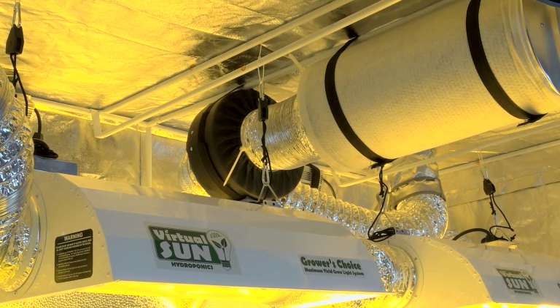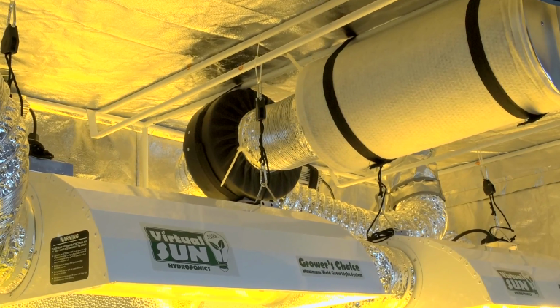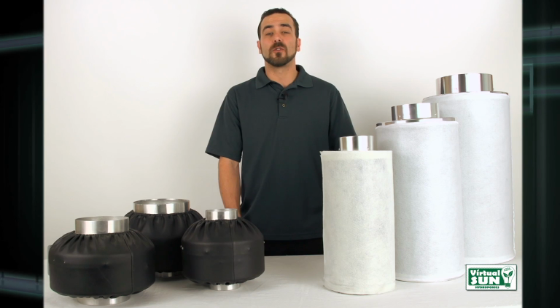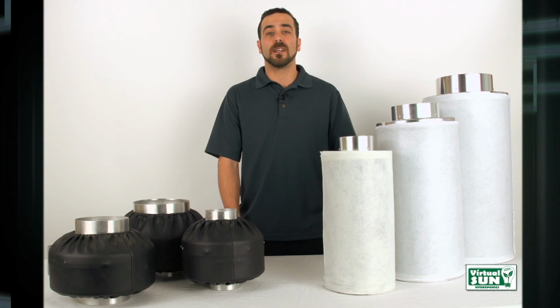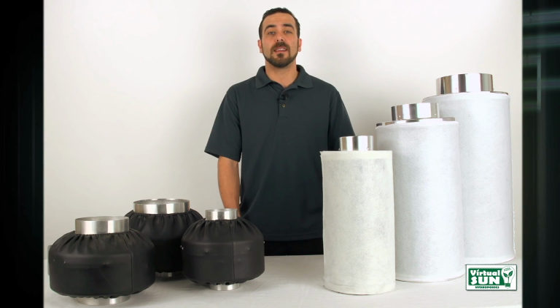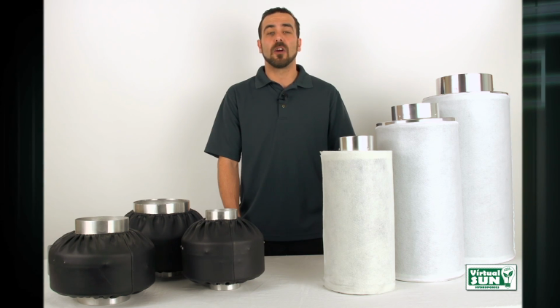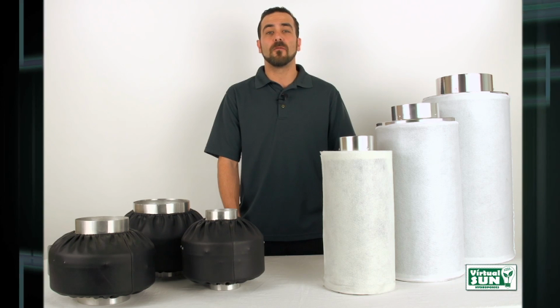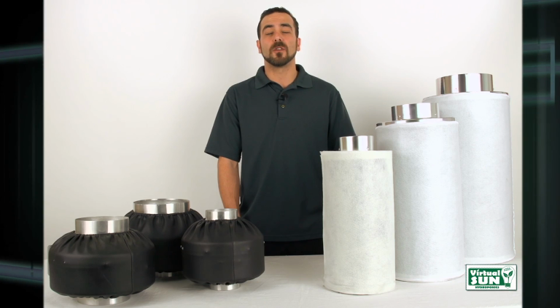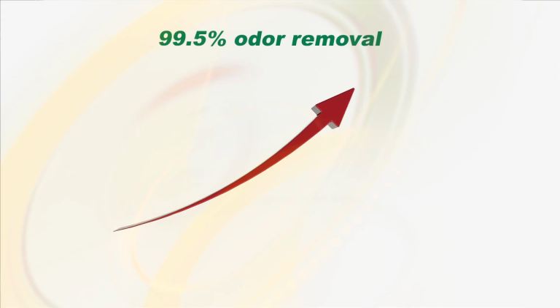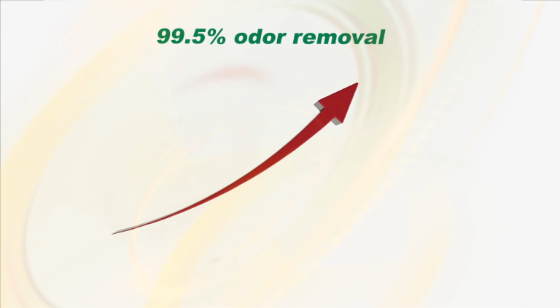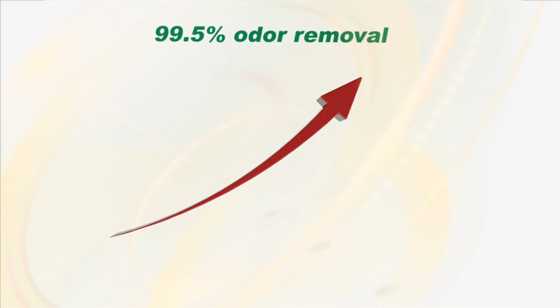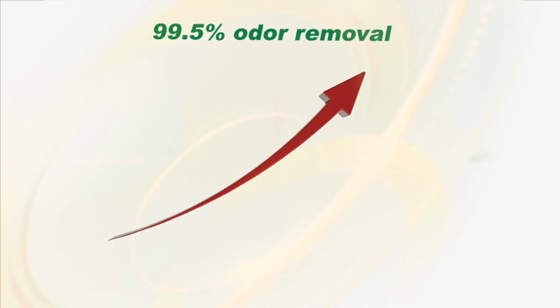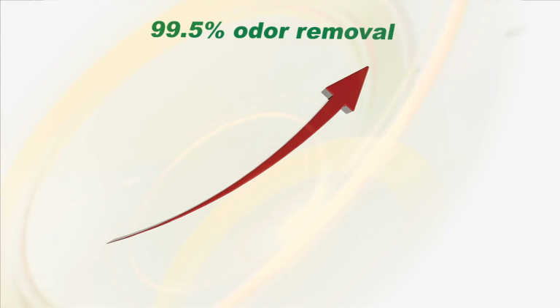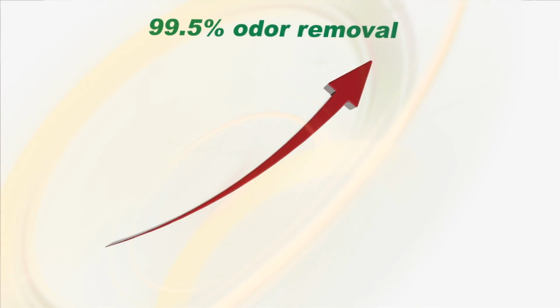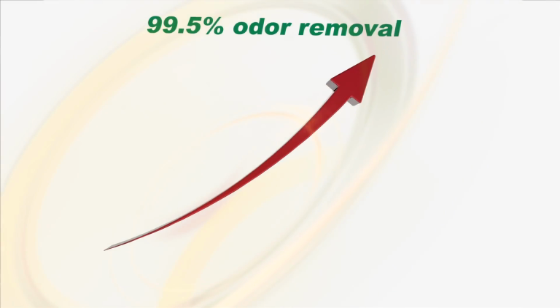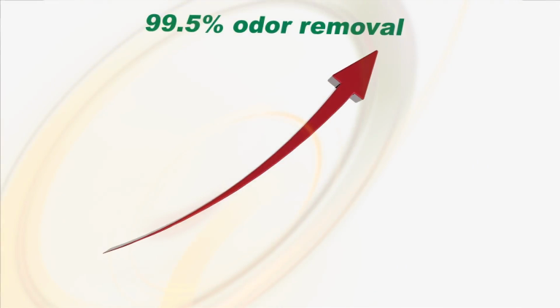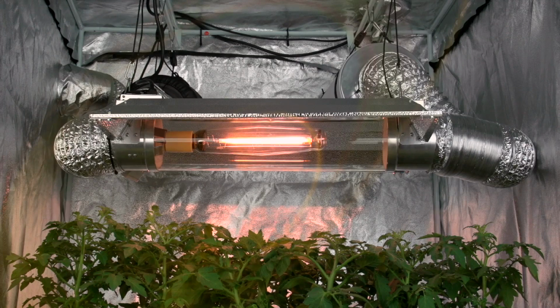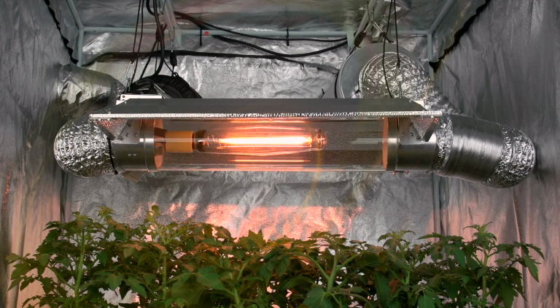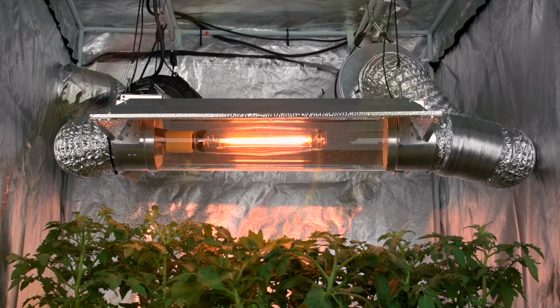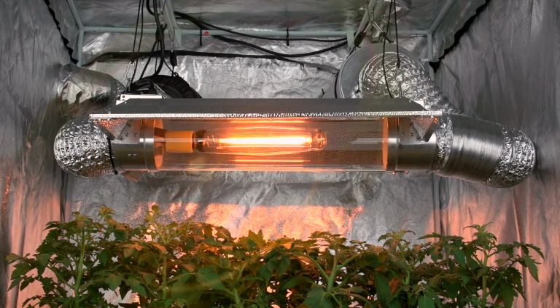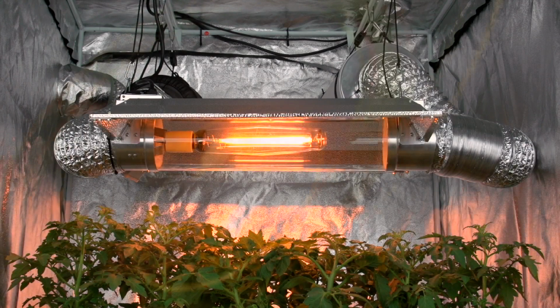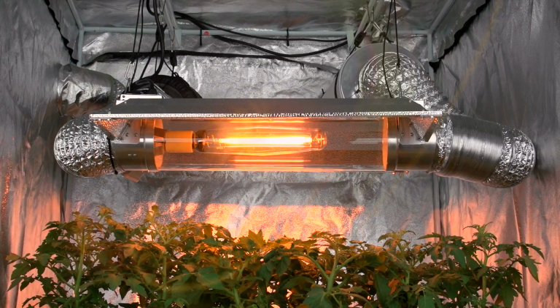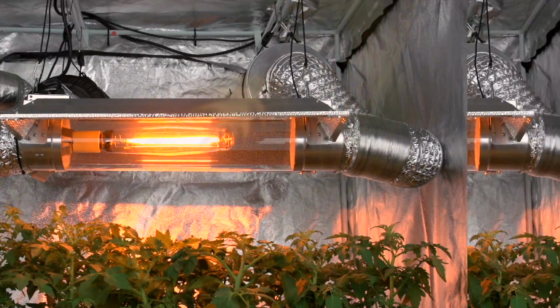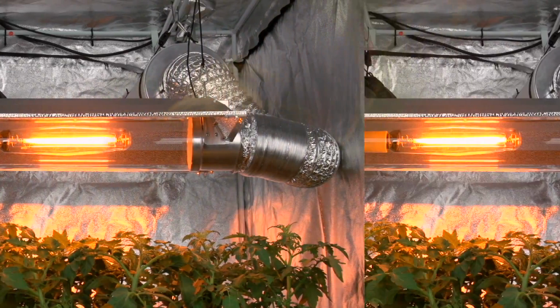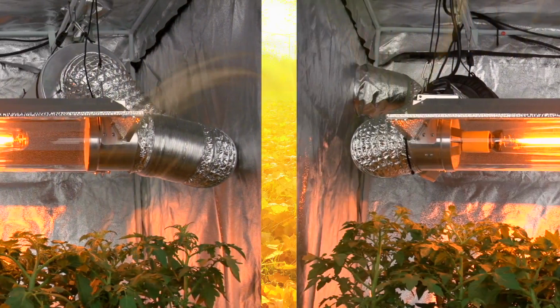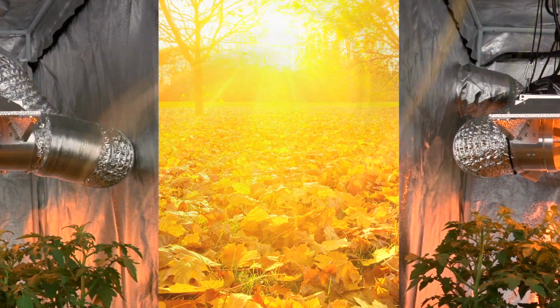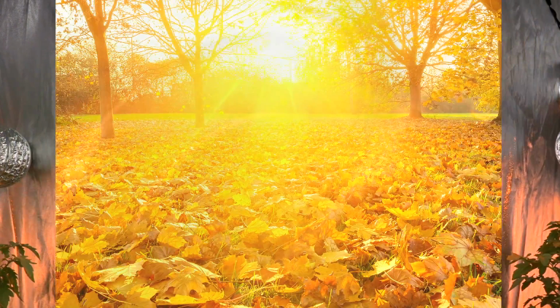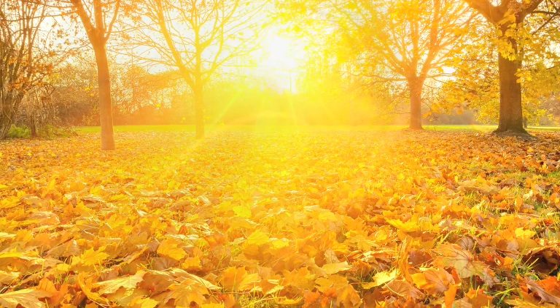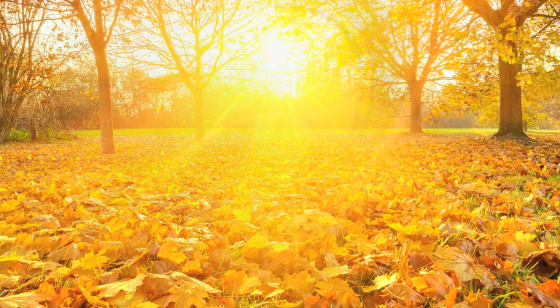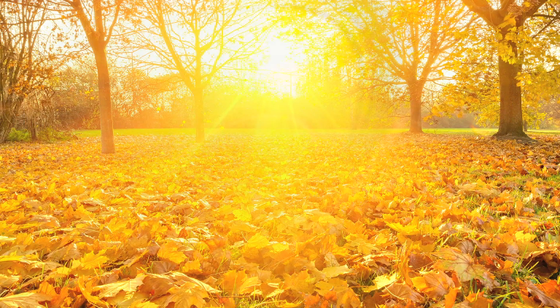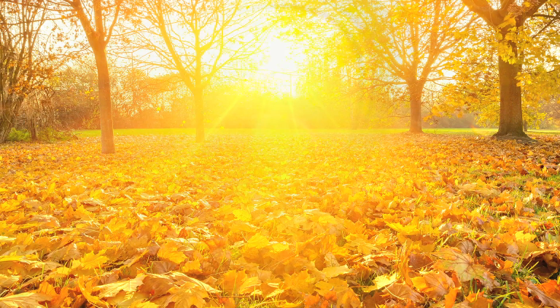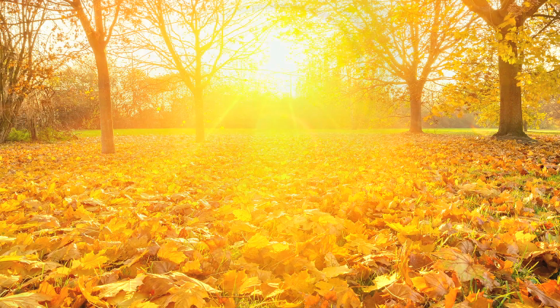All Virtual Sun inline carbon filters feature 99.5% odor removal, operate in temperatures up to 180 degrees, and up to 70% humidity.